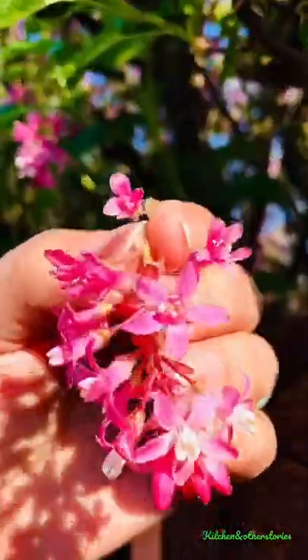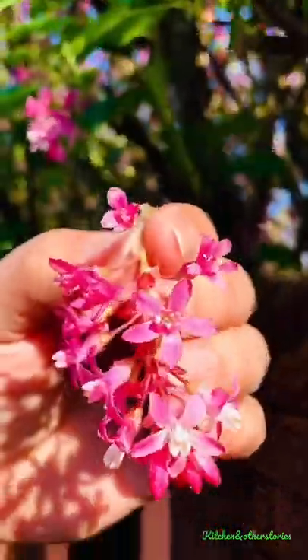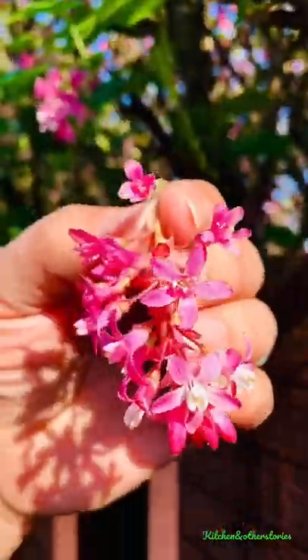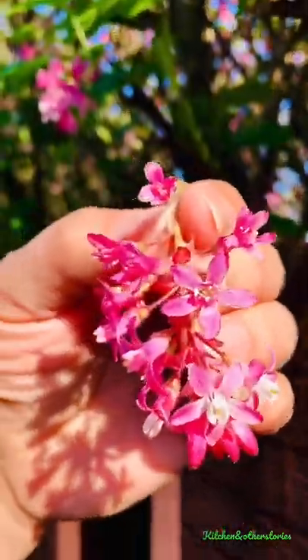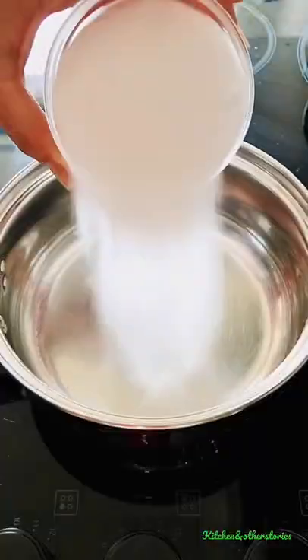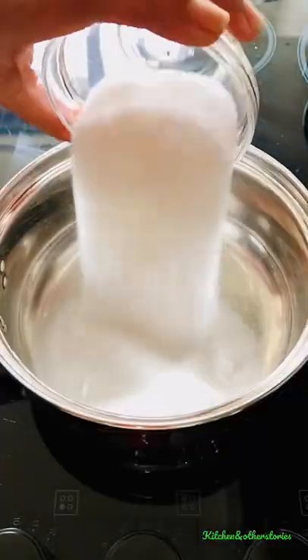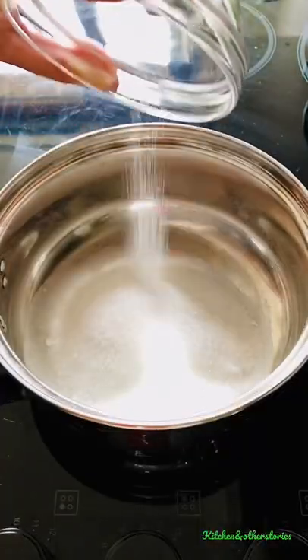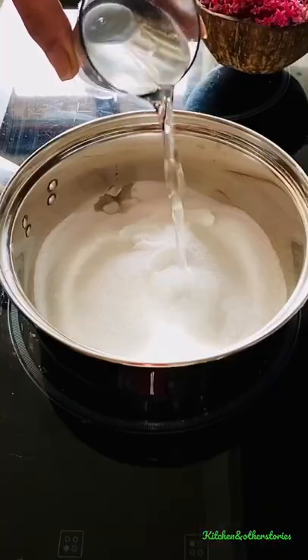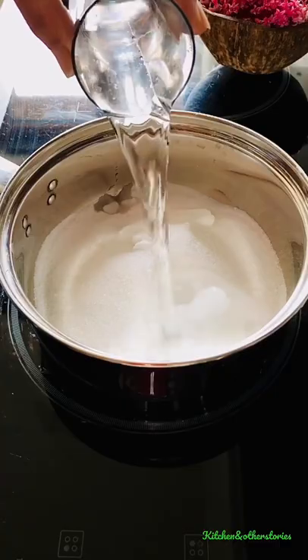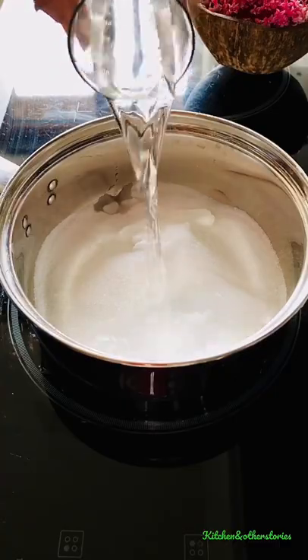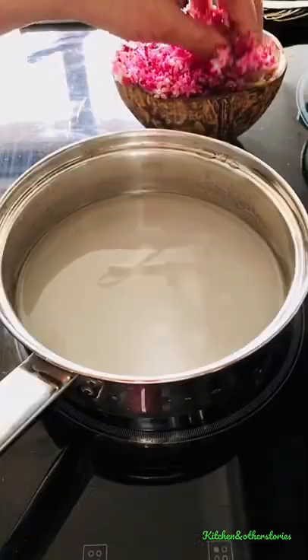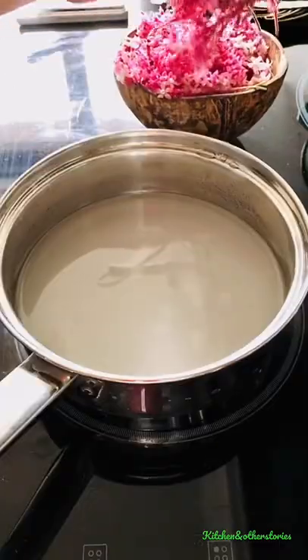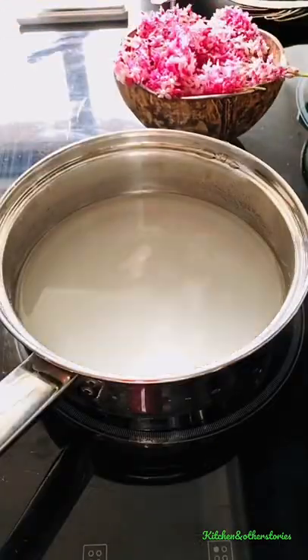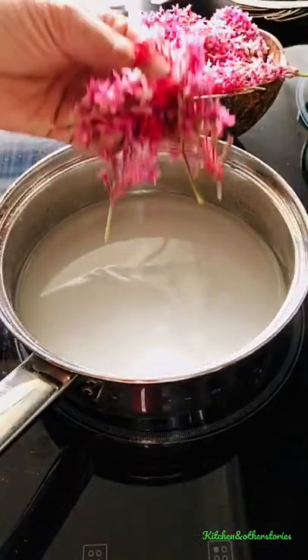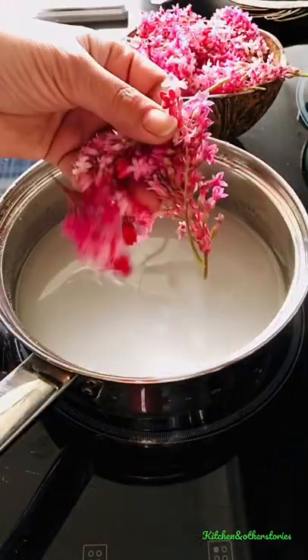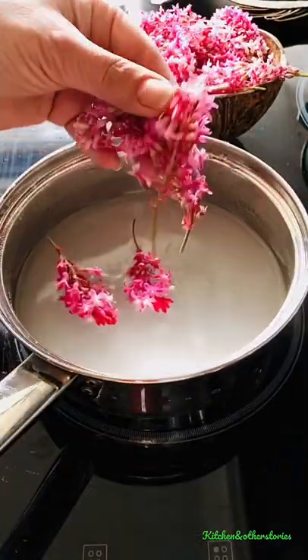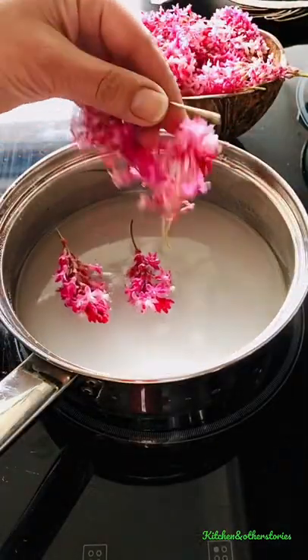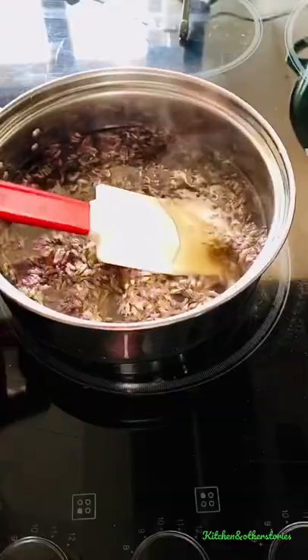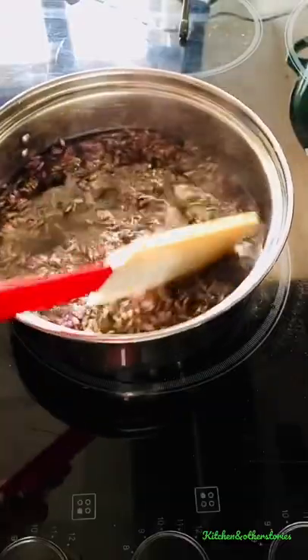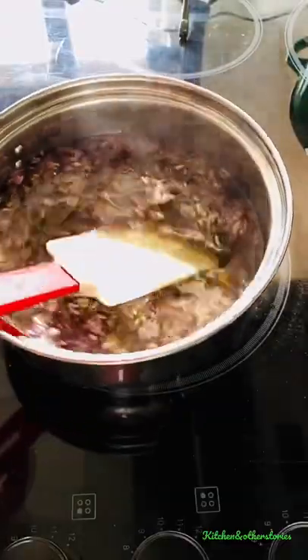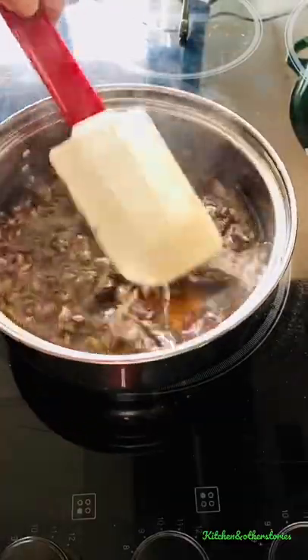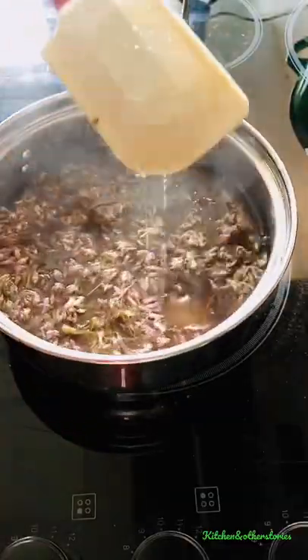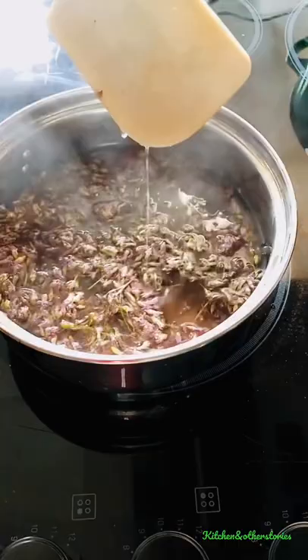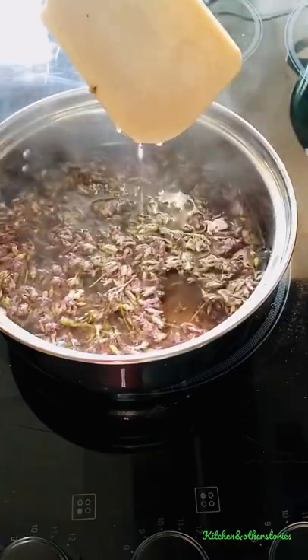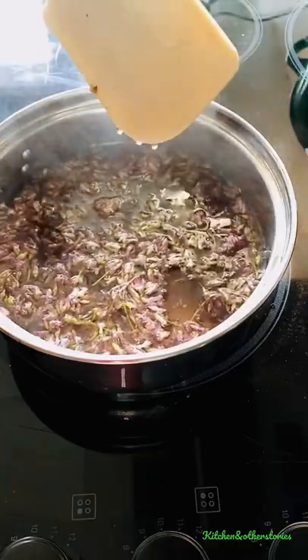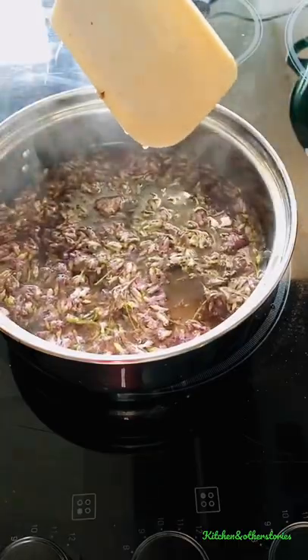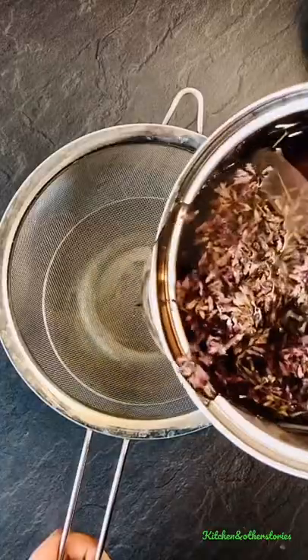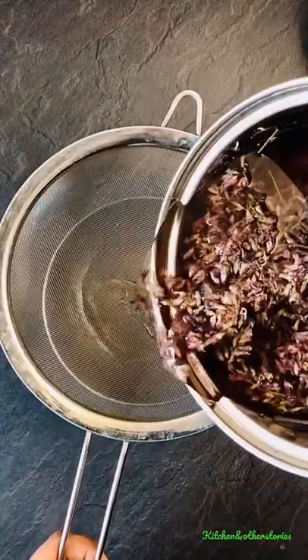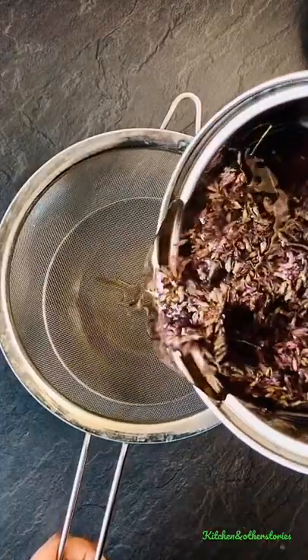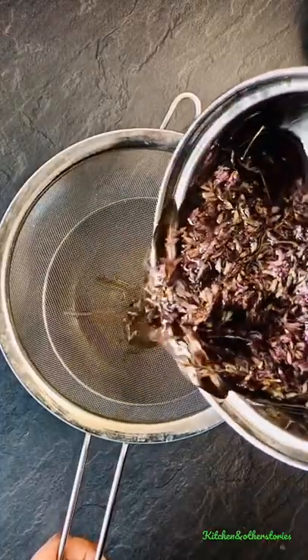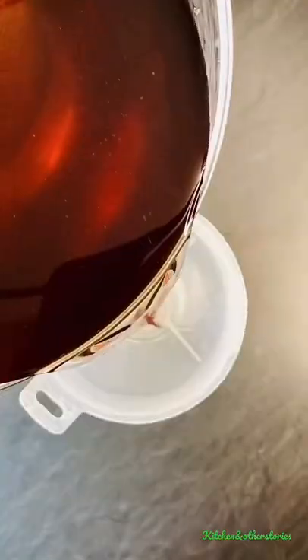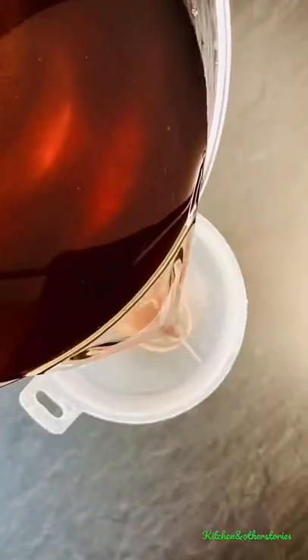We're going to start with making a basic sugar syrup with sugar and water. Once the sugar has dissolved, add the flowering currant and simmer for 15 minutes. Then strain and transfer into a sterilized bottle.